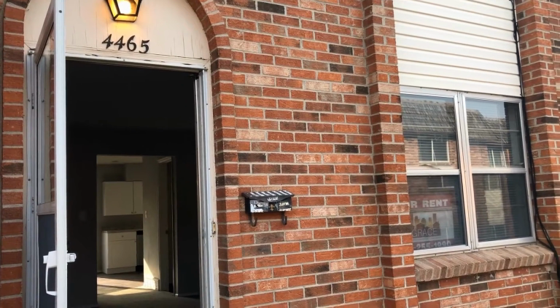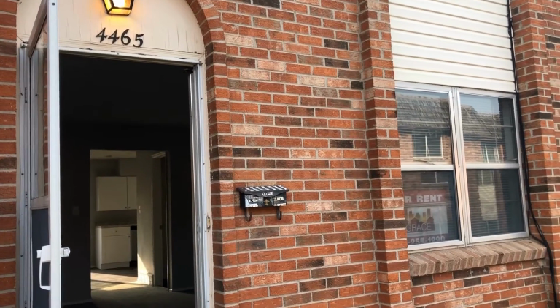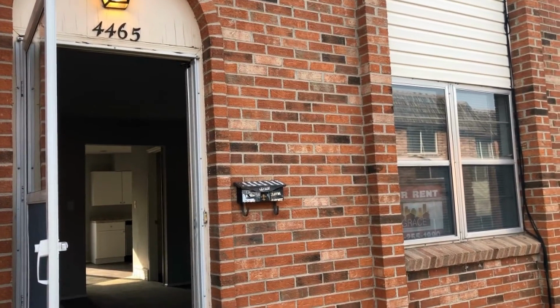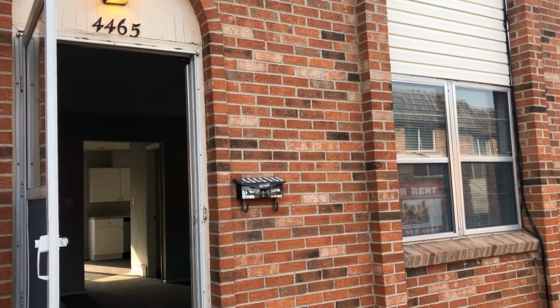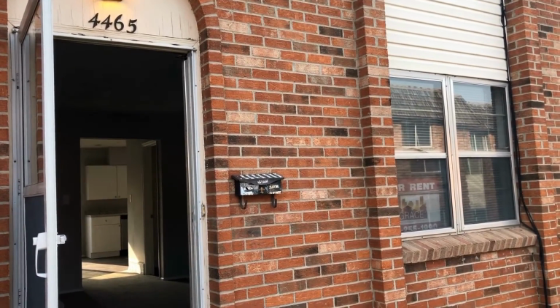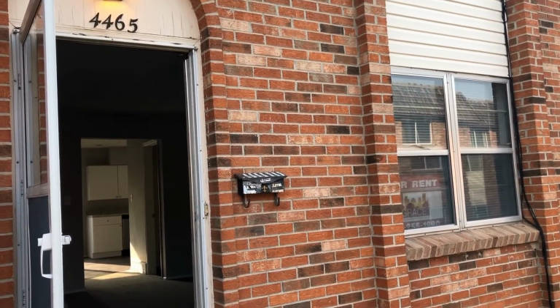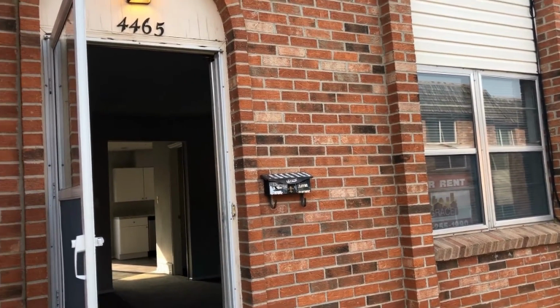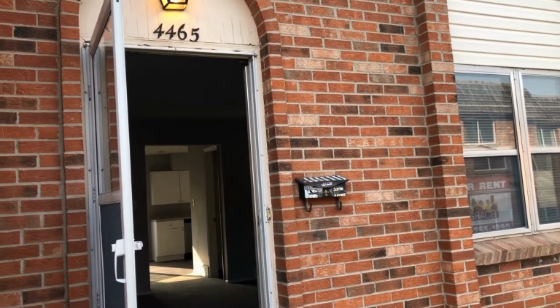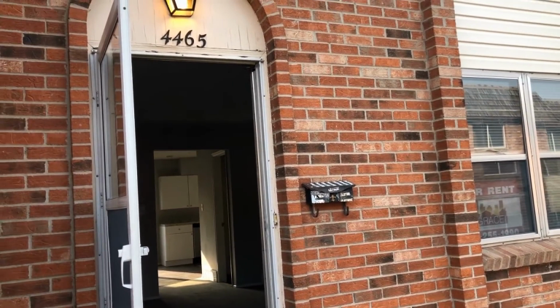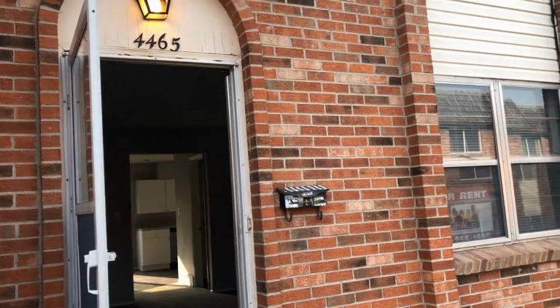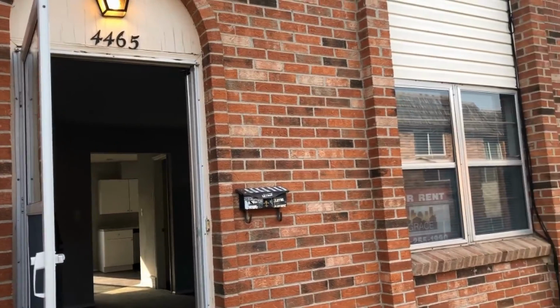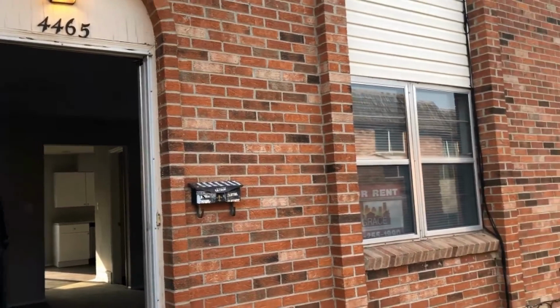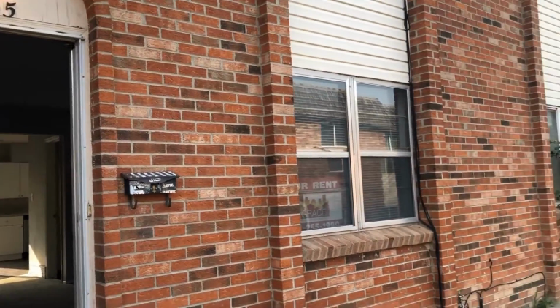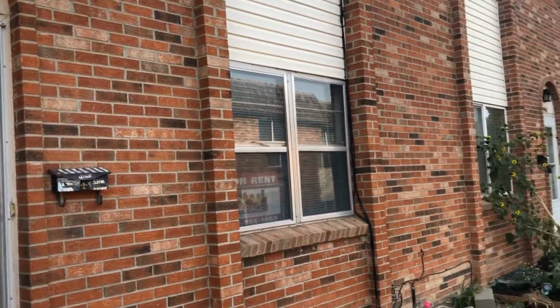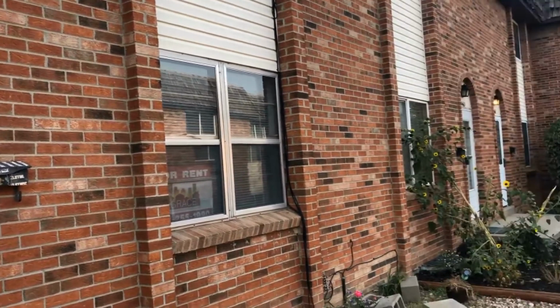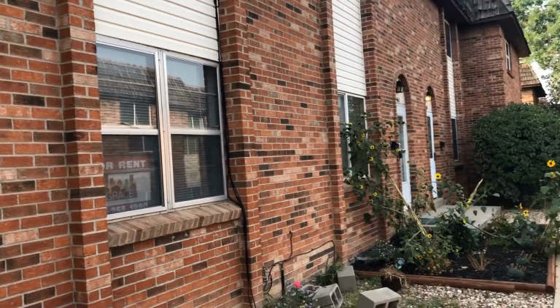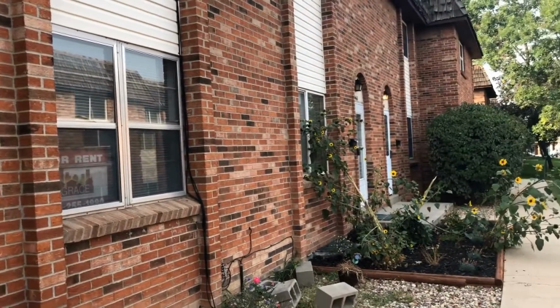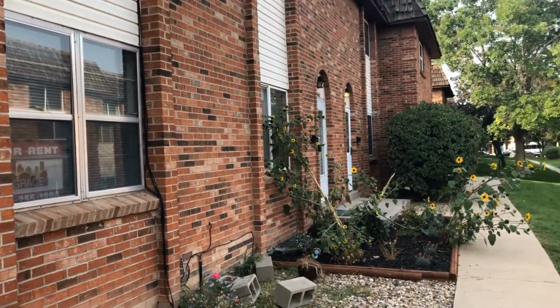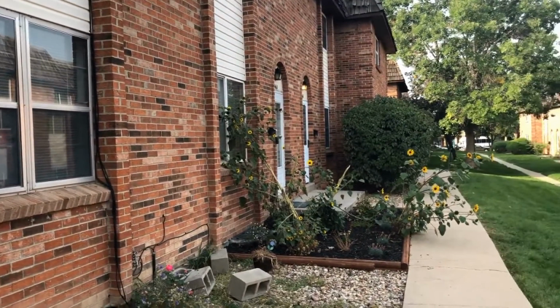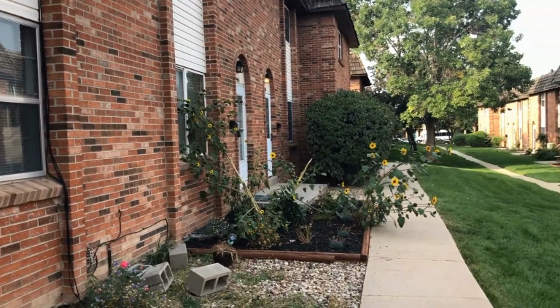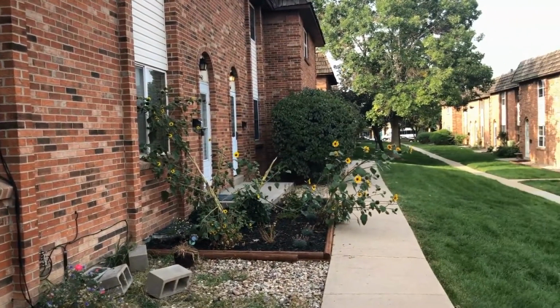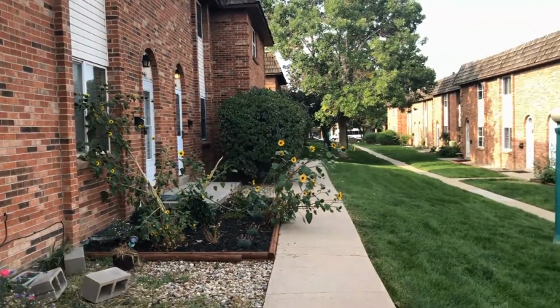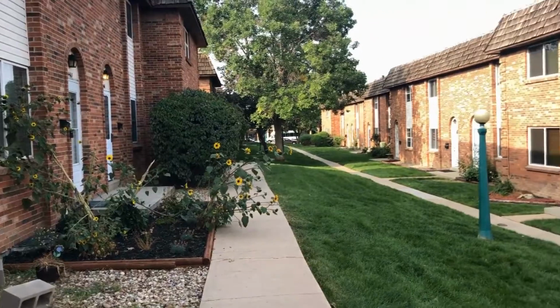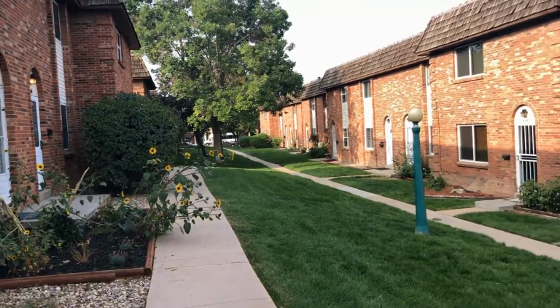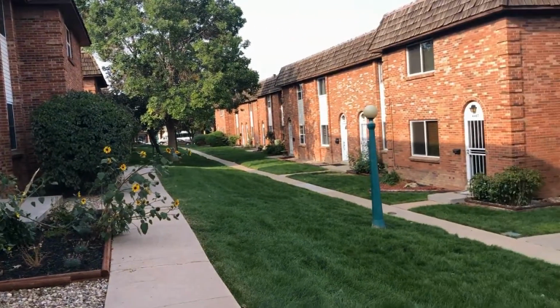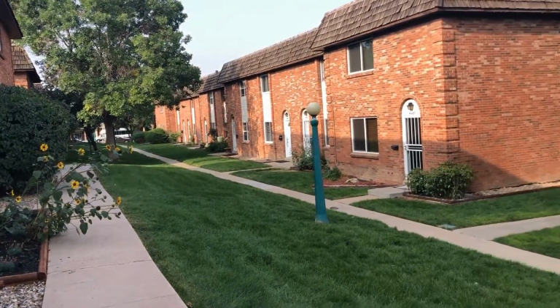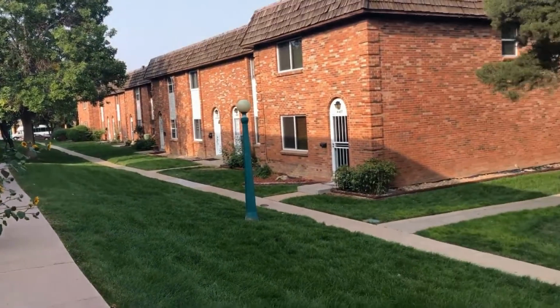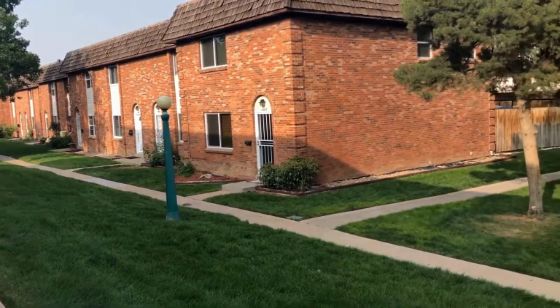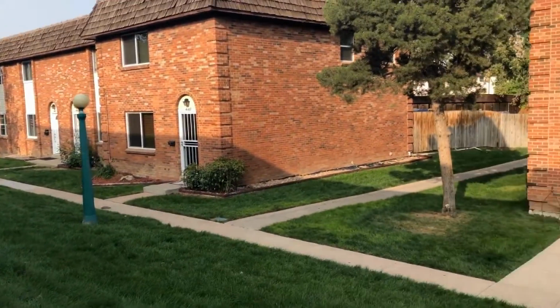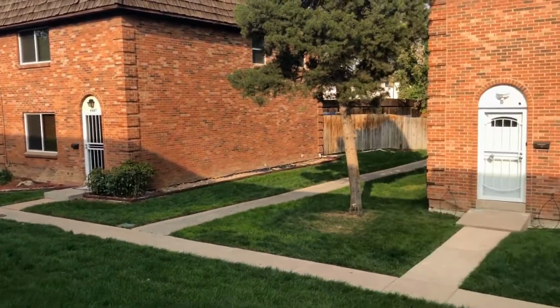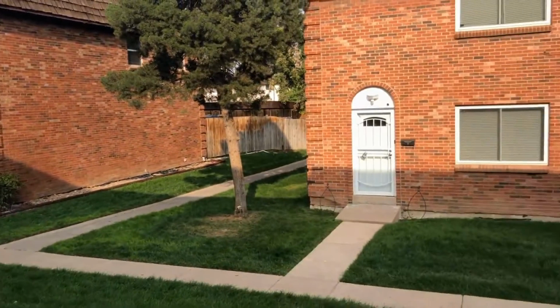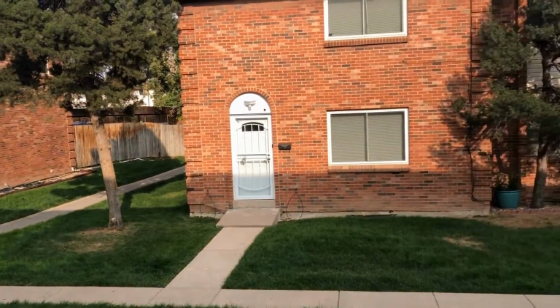Hi, this is Grace Property Management and today we are at 4465 South Lowell Boulevard. This is a townhome located in the Fort Logan neighborhood. Just a glimpse of the courtyard area here out front.